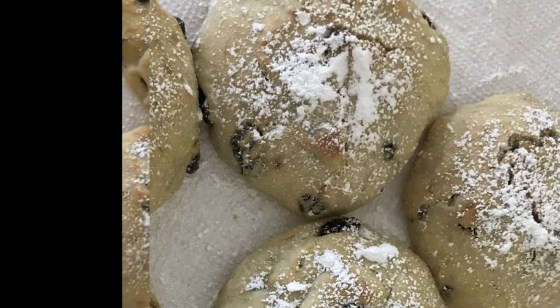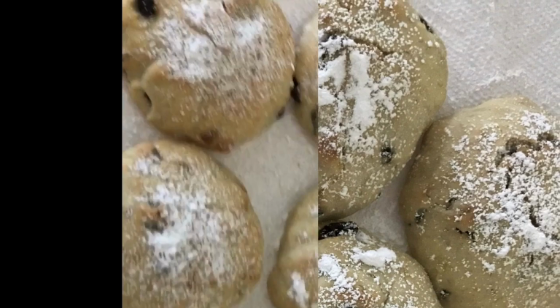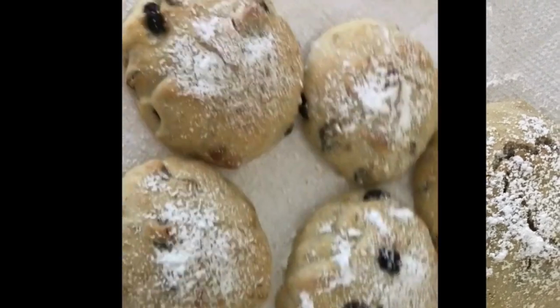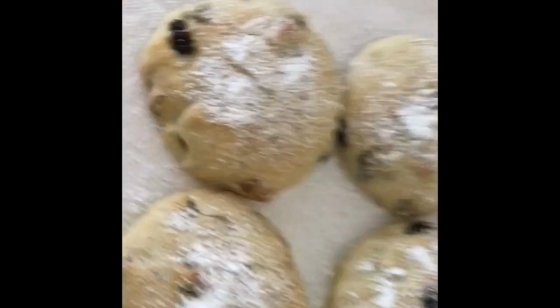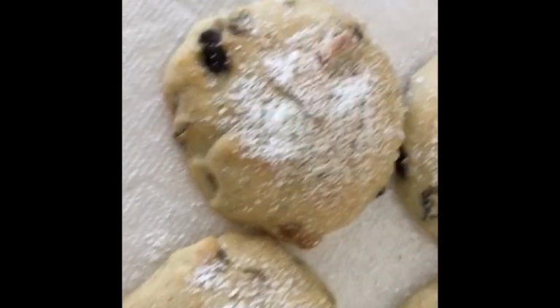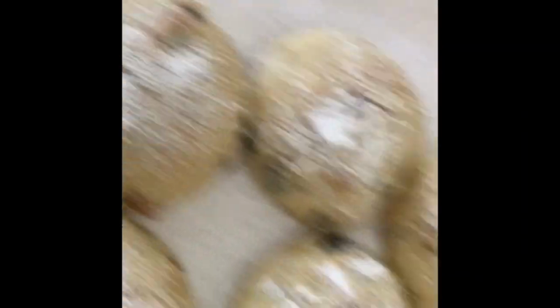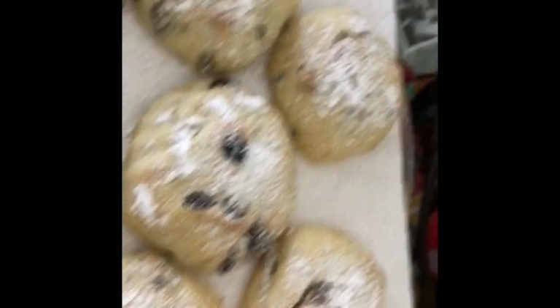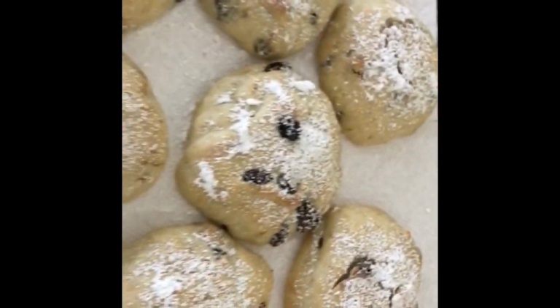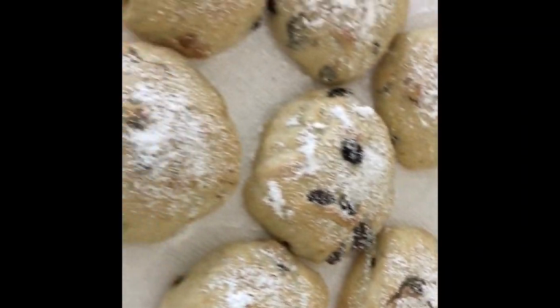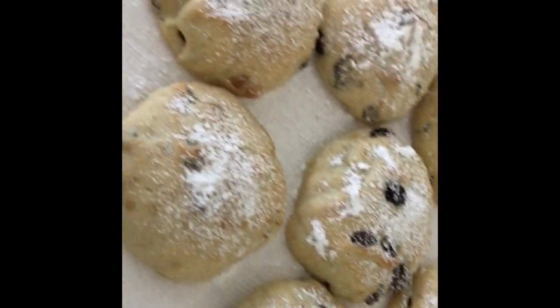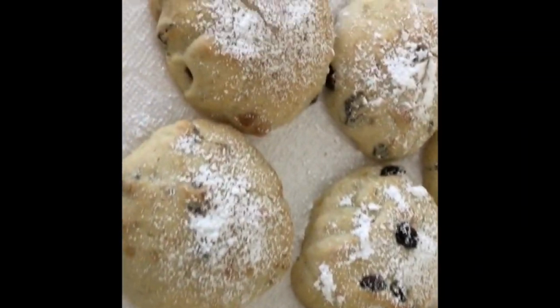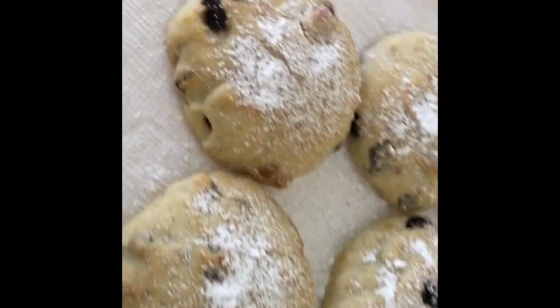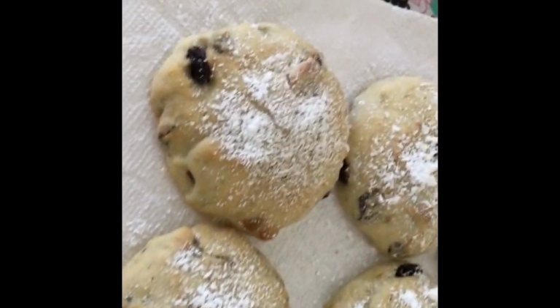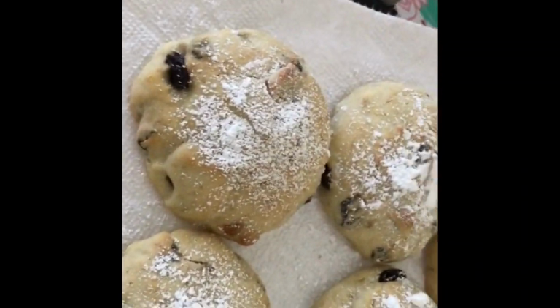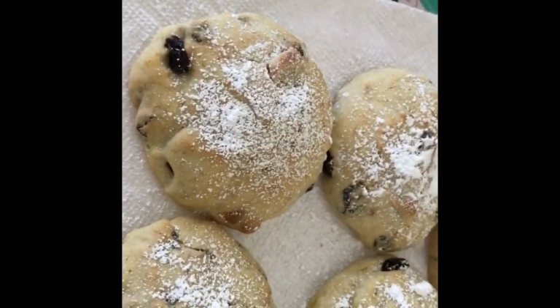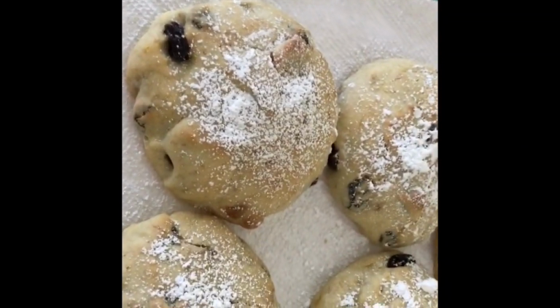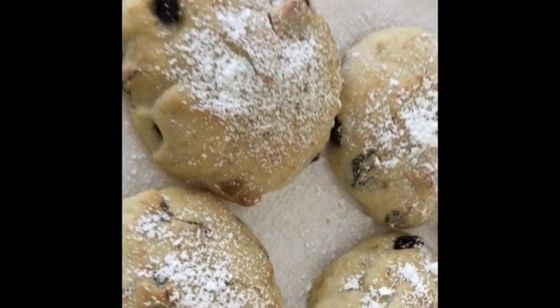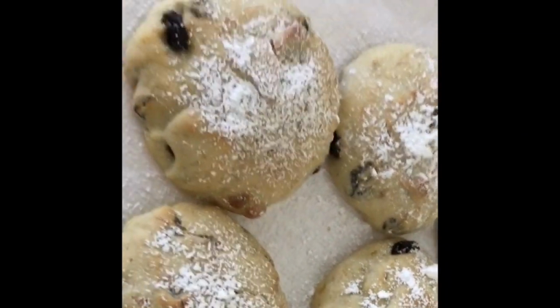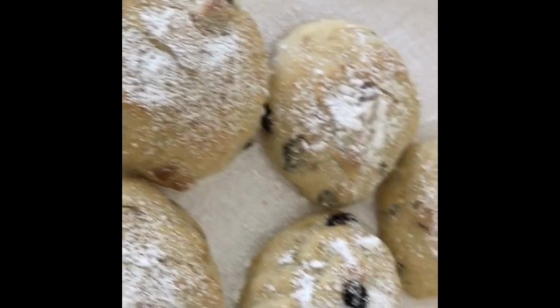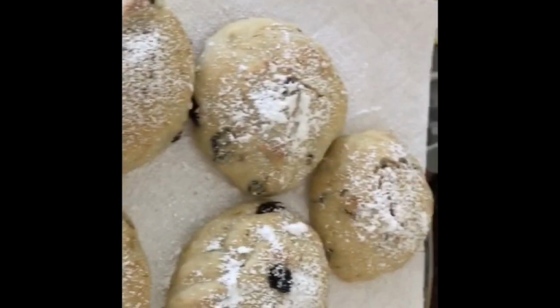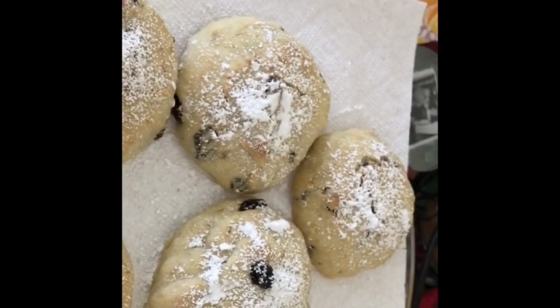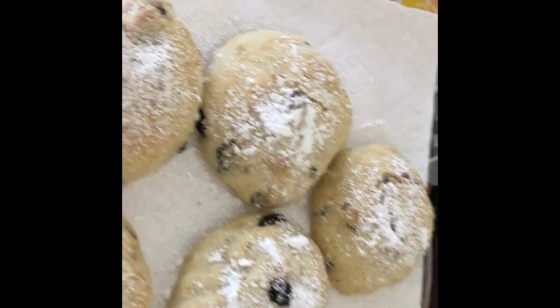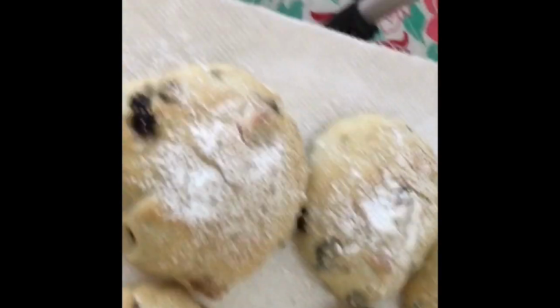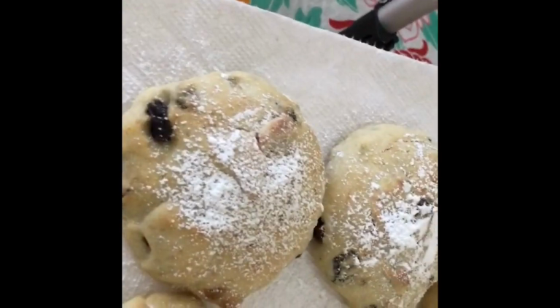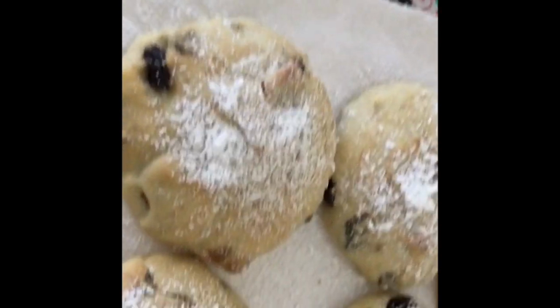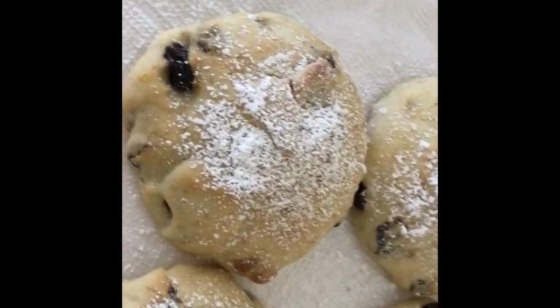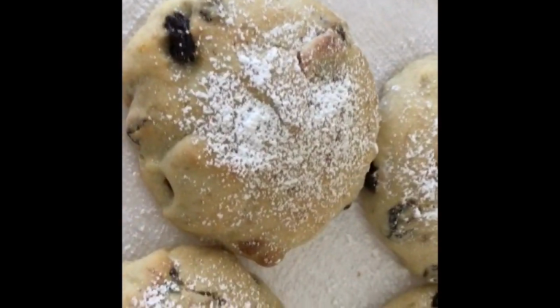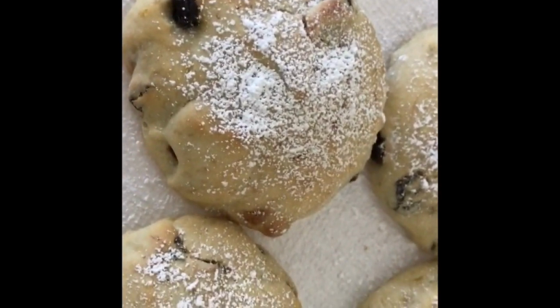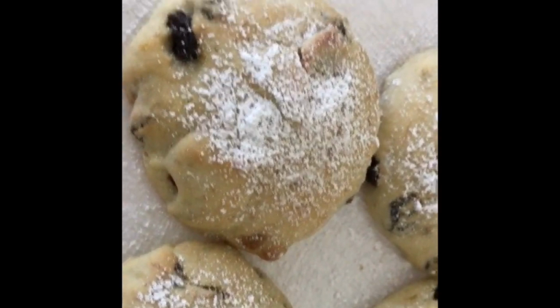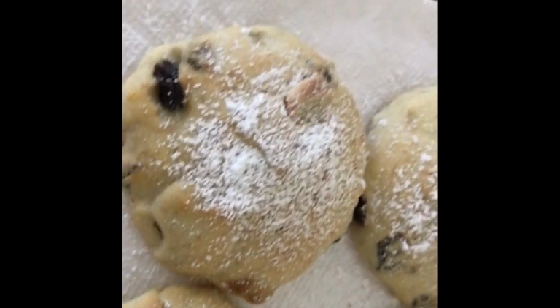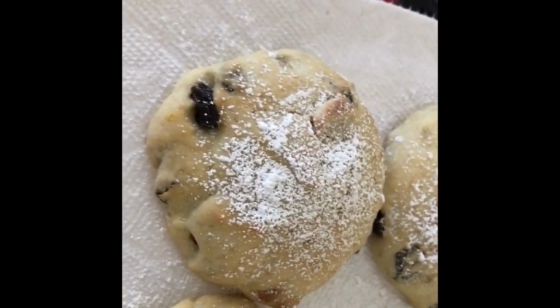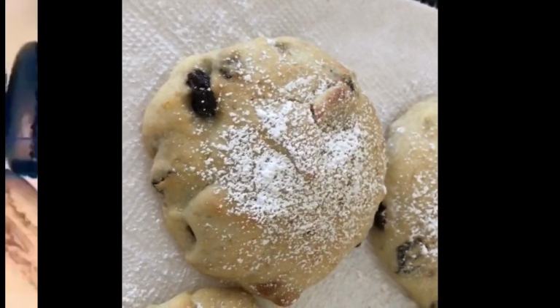Hey guys, I'm making banana cookie bread, sprinkled with a powdered sugar.